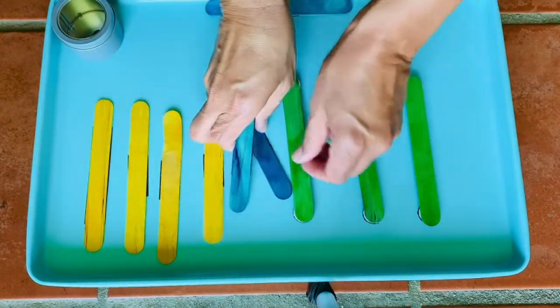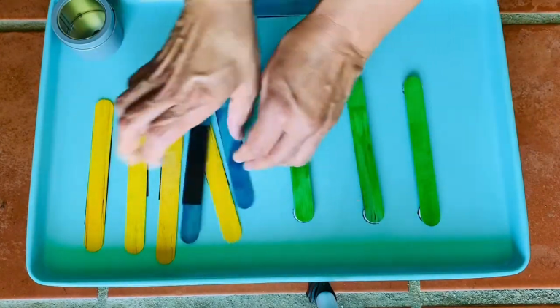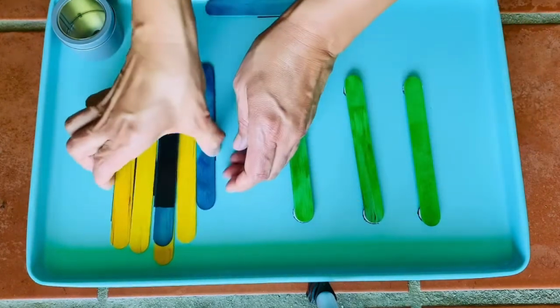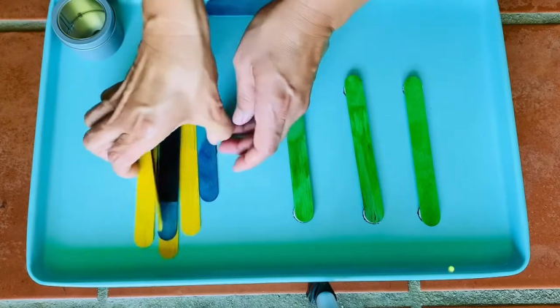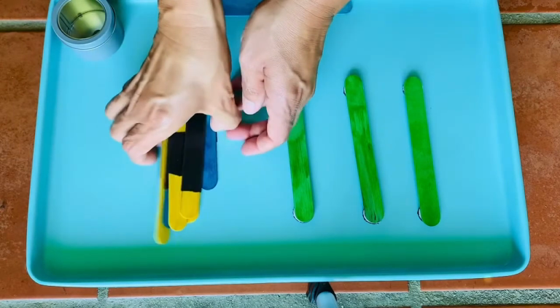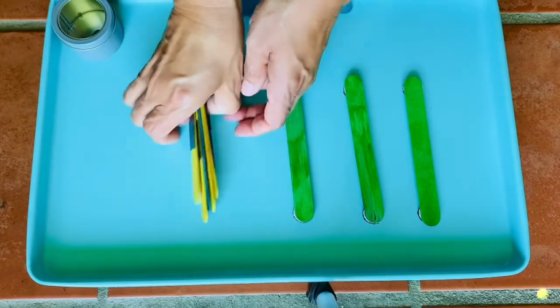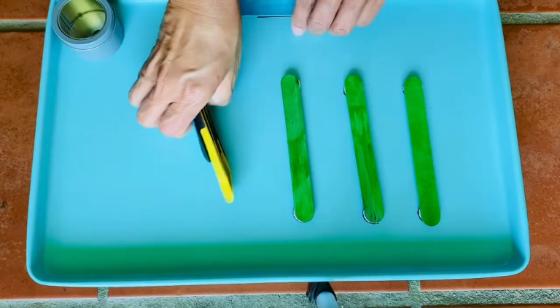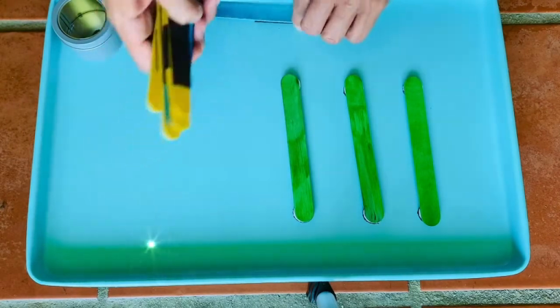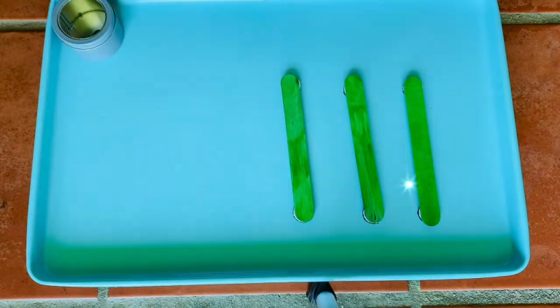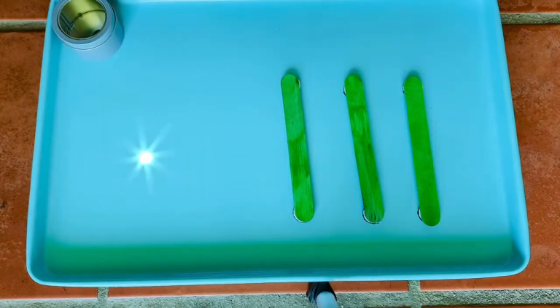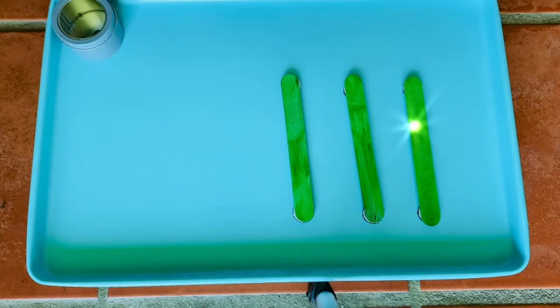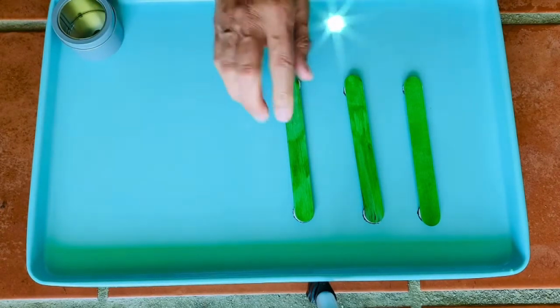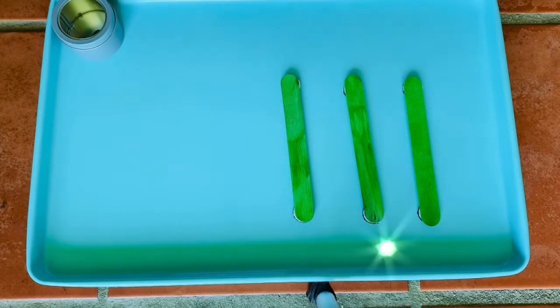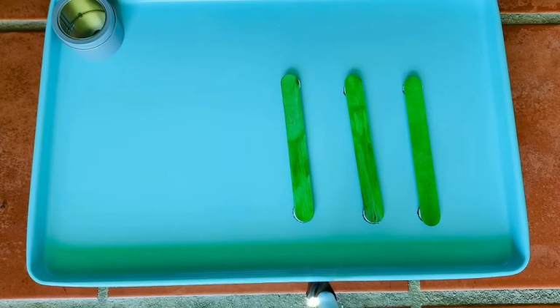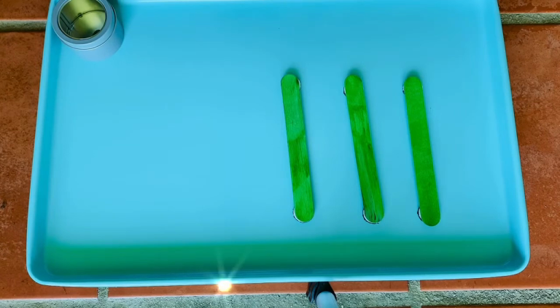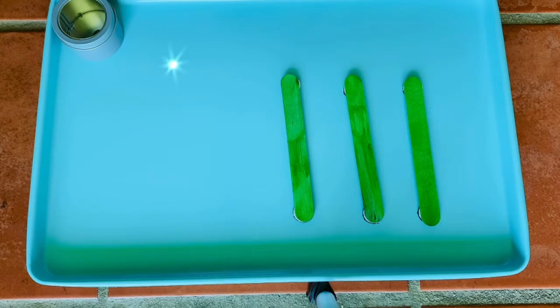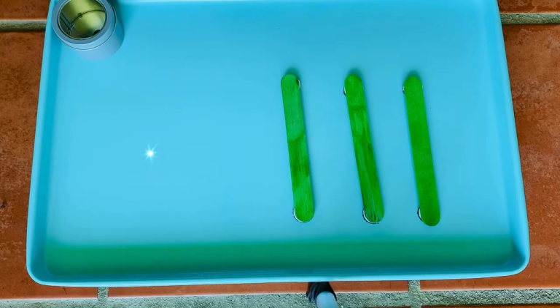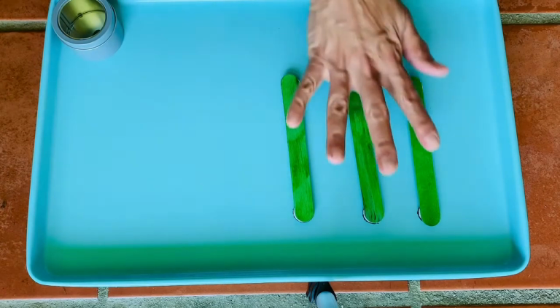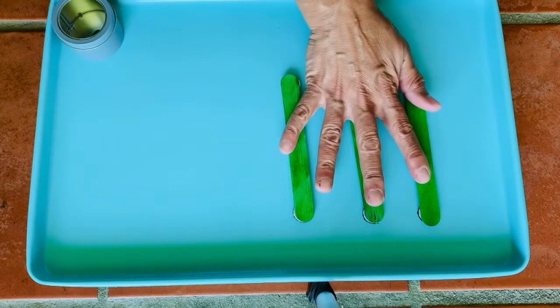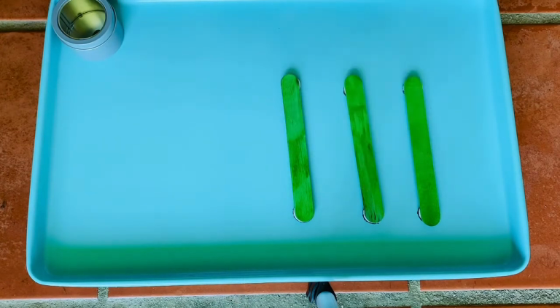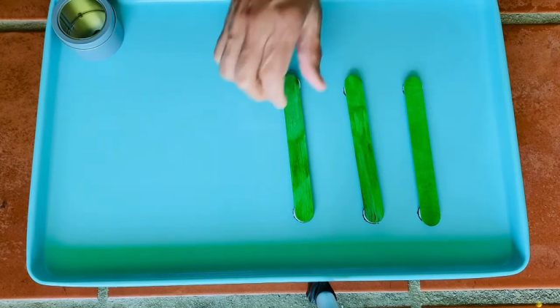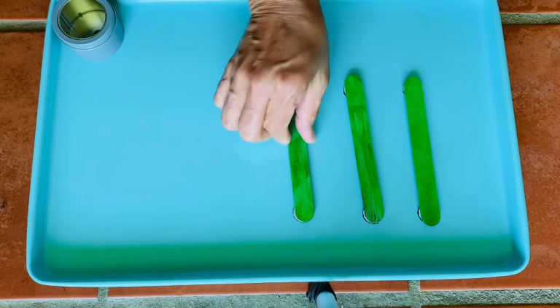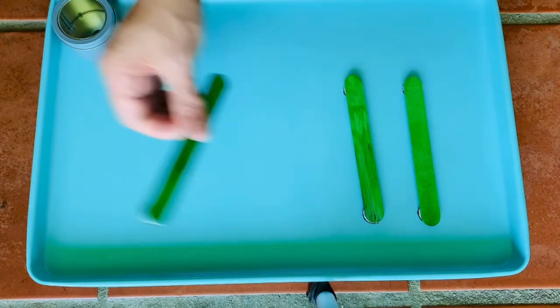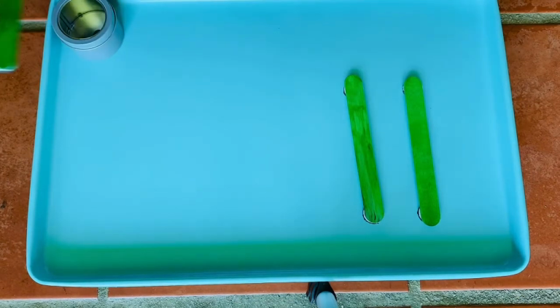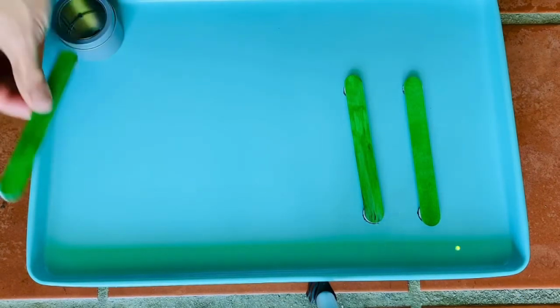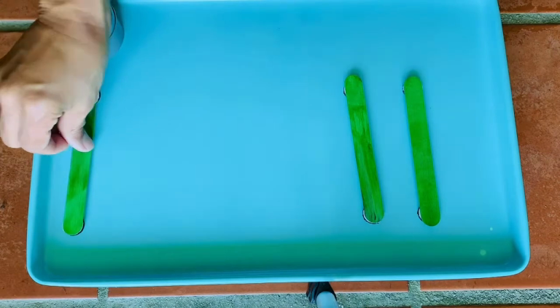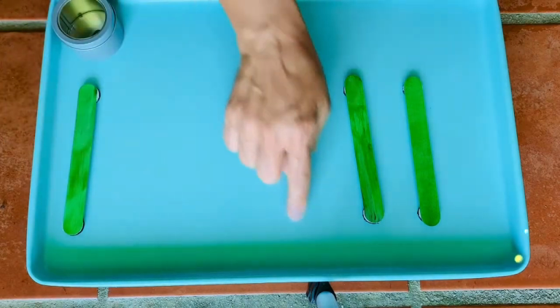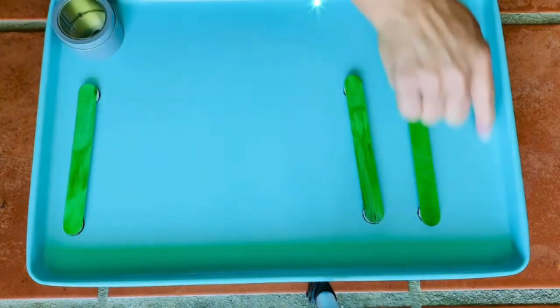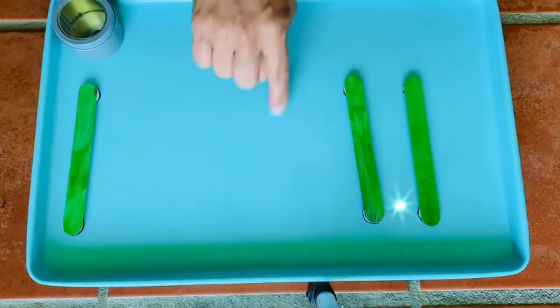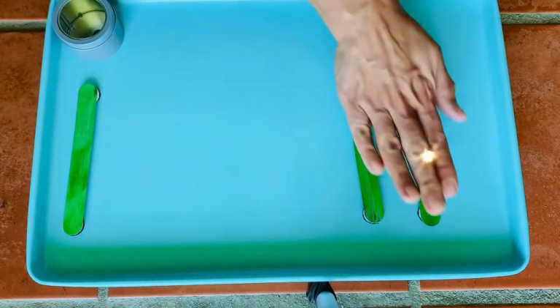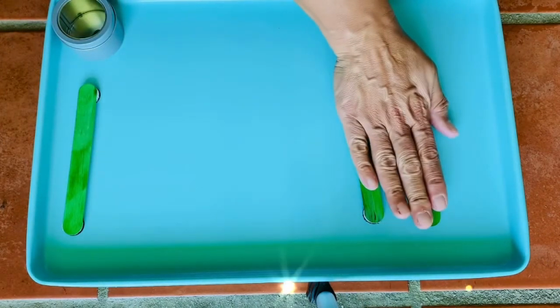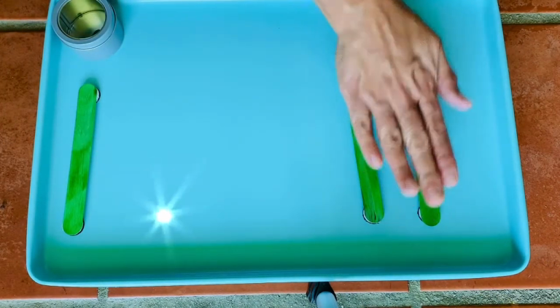It doesn't always have to be things for little kids — if you're teaching the concept of subtraction, I had three popsicle sticks and if I take away one, how many popsicle sticks are left? Two popsicle sticks.